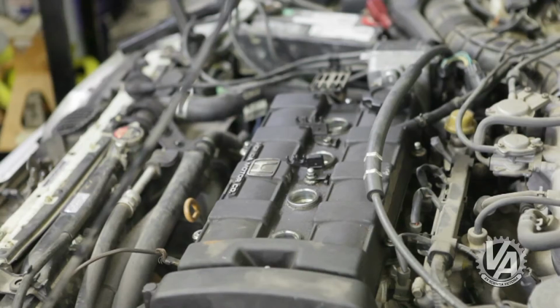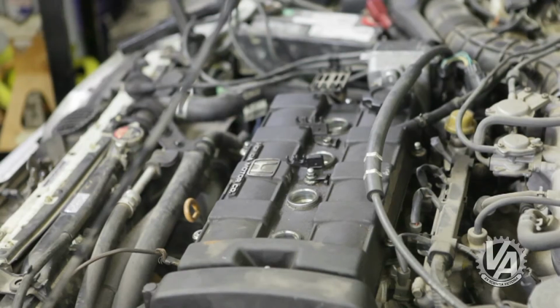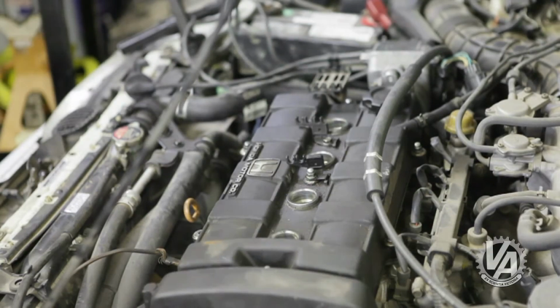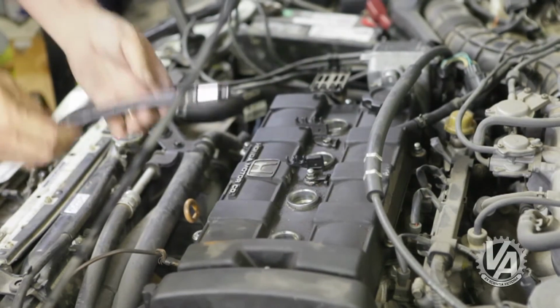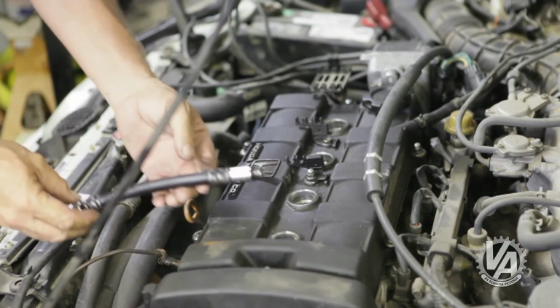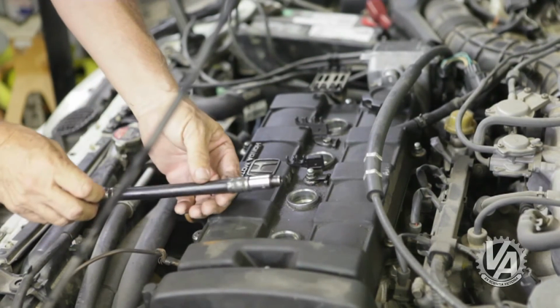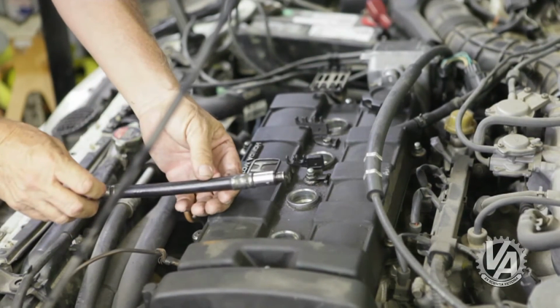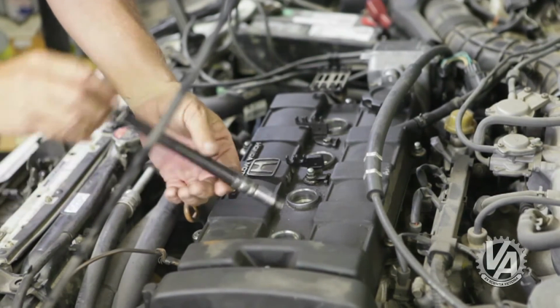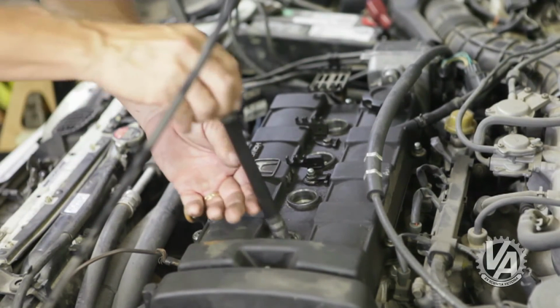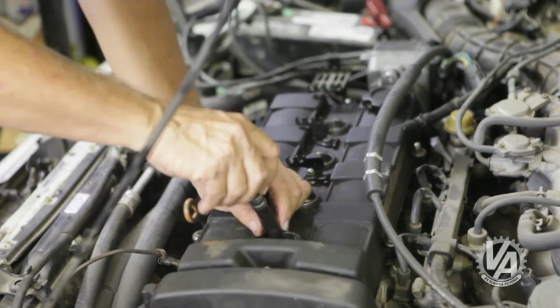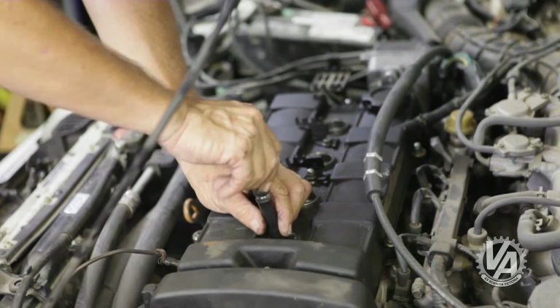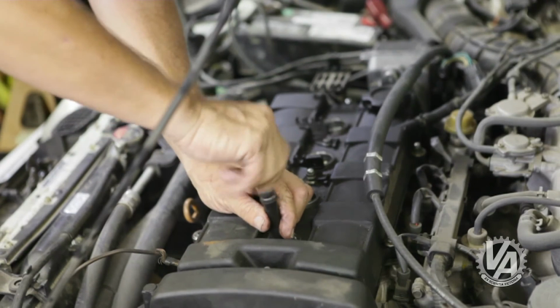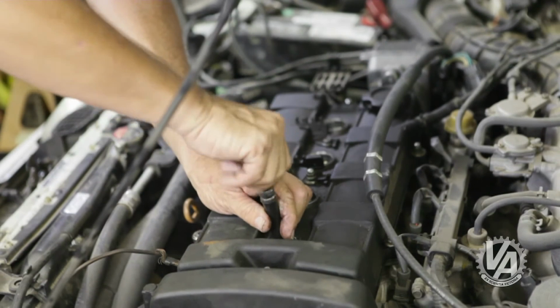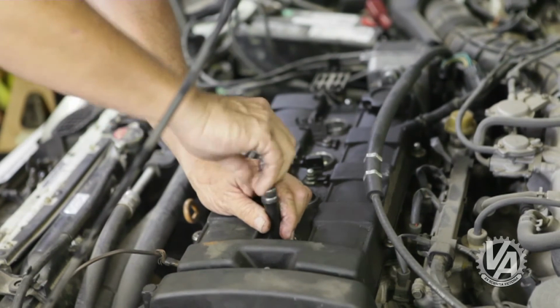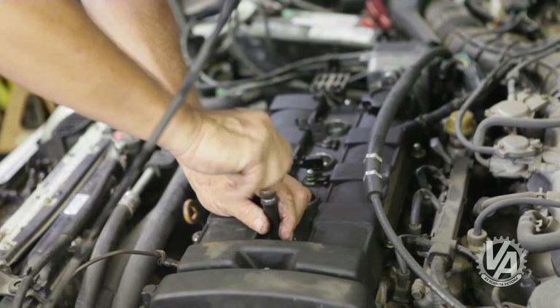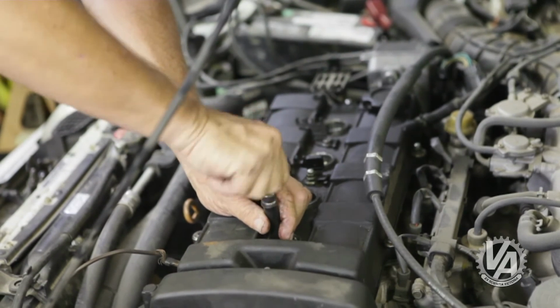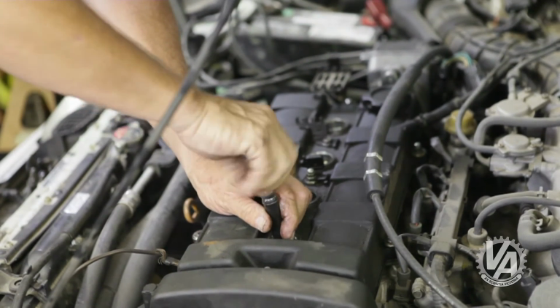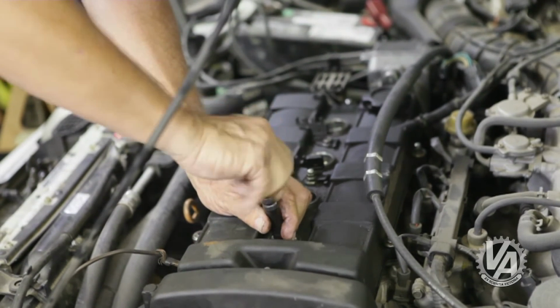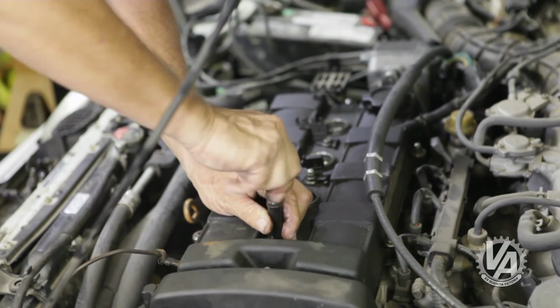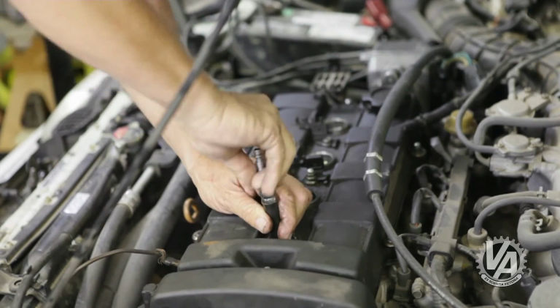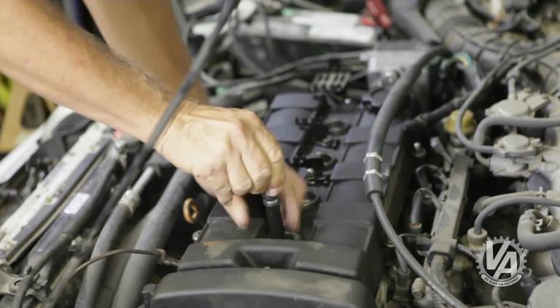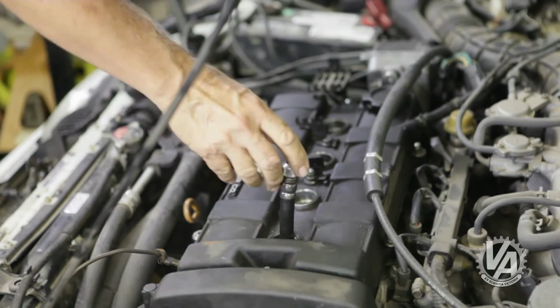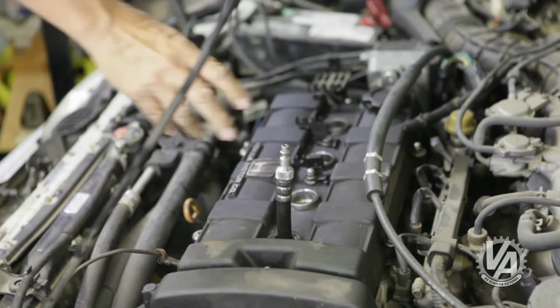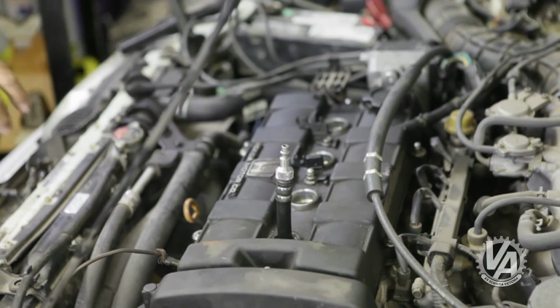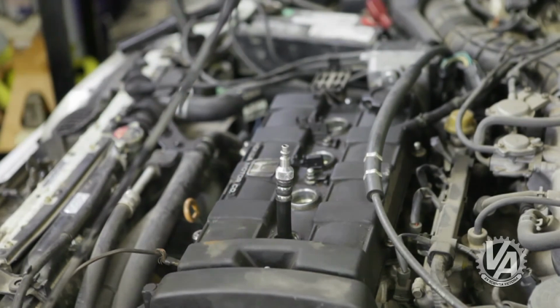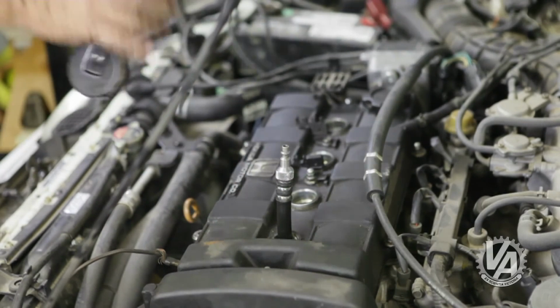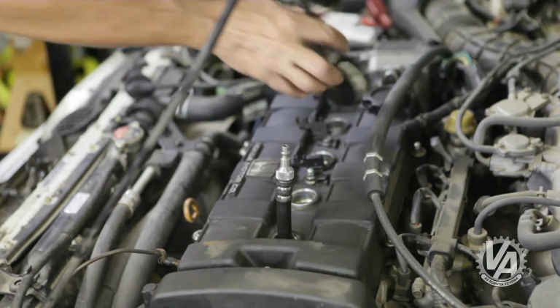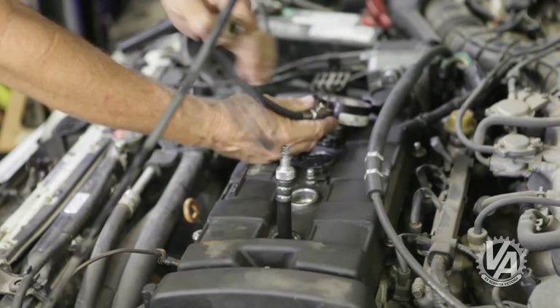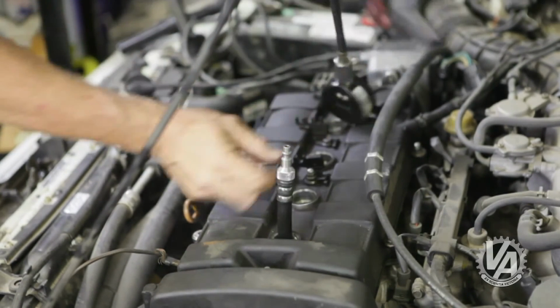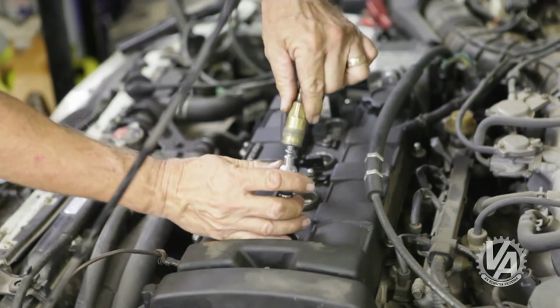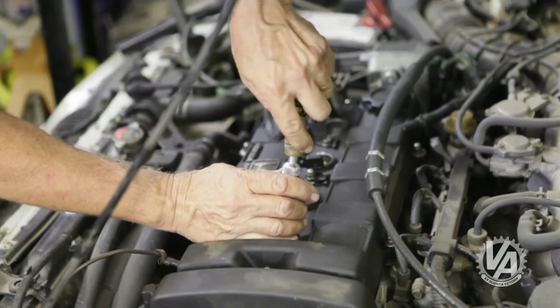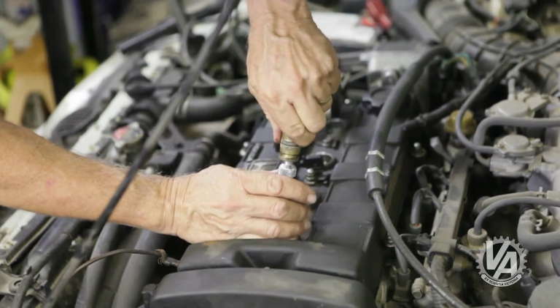The next step is to put the spark plug adapter down the hole. You can just hand-tighten this — there's a rubber seal on the end, so once you snug it down by hand, that'll give a good seal. Next, we're going to plug on the compression gauge.